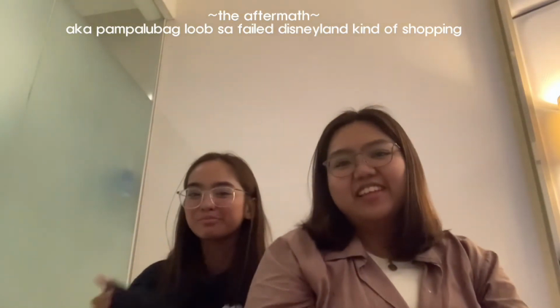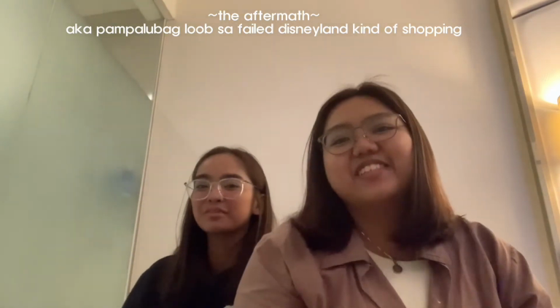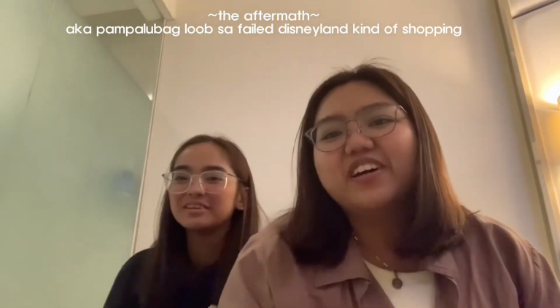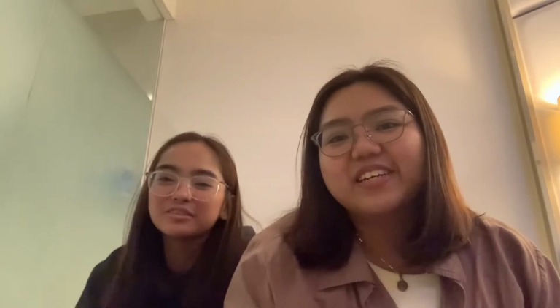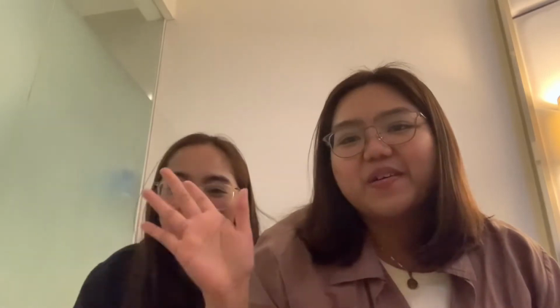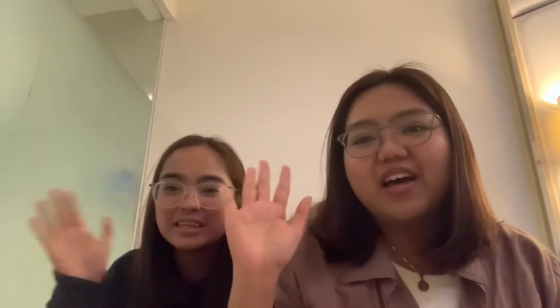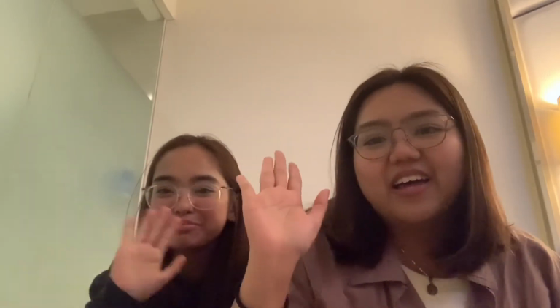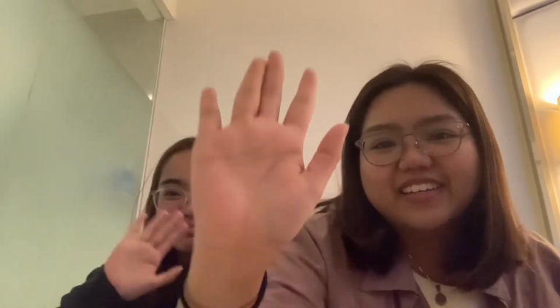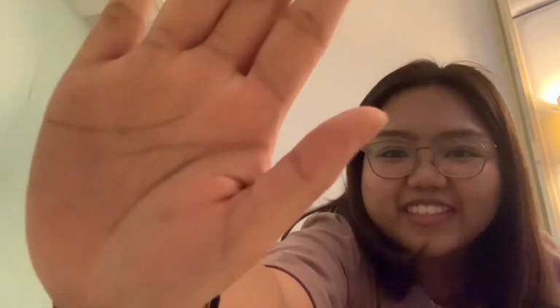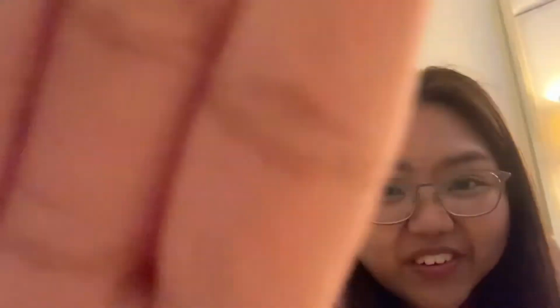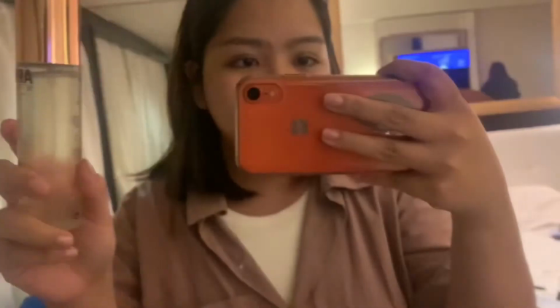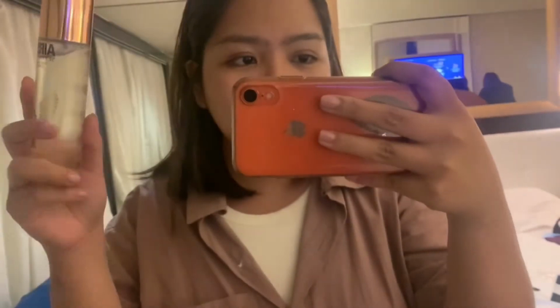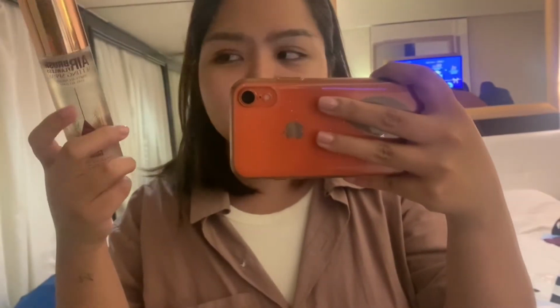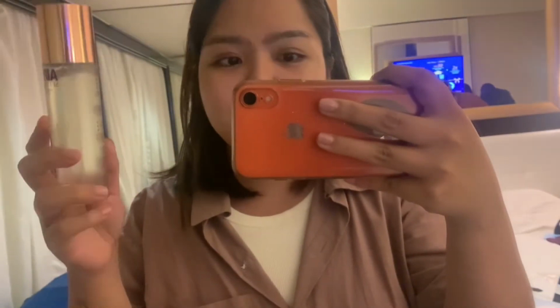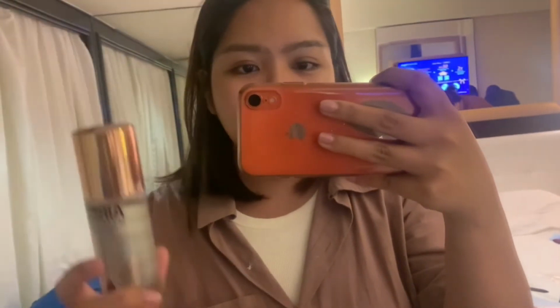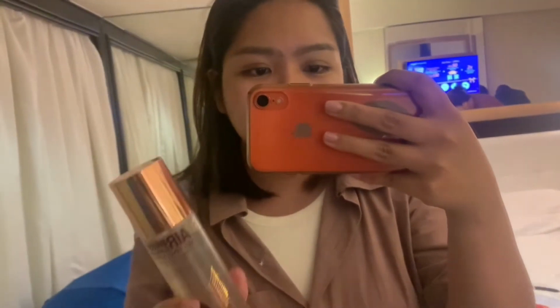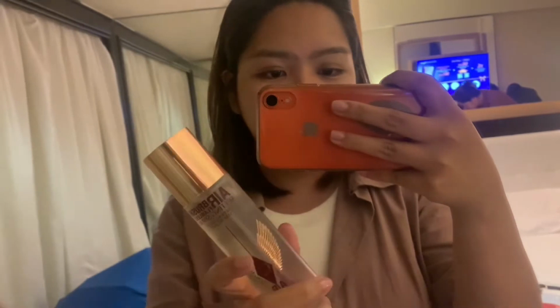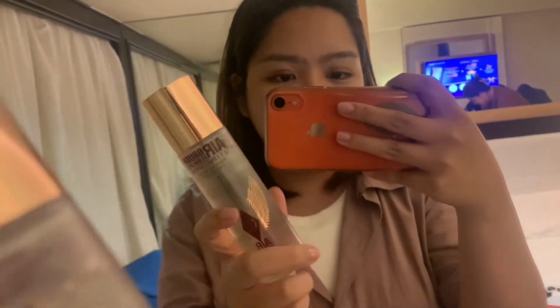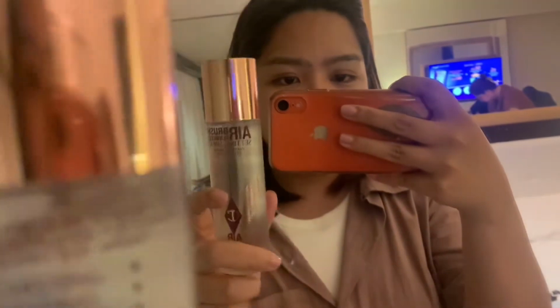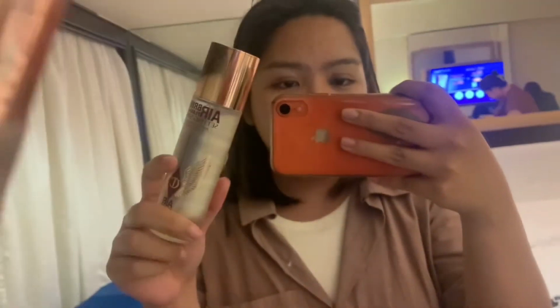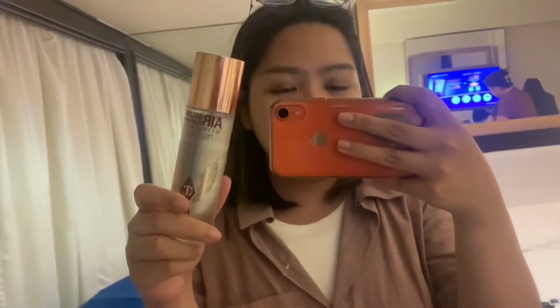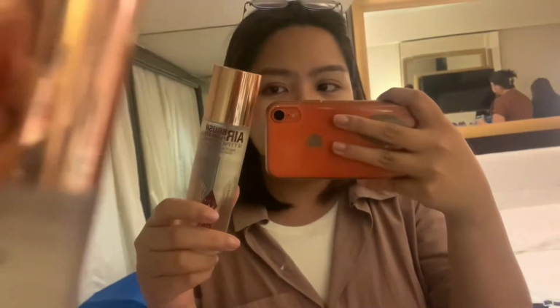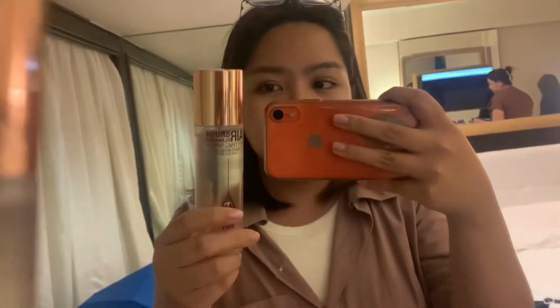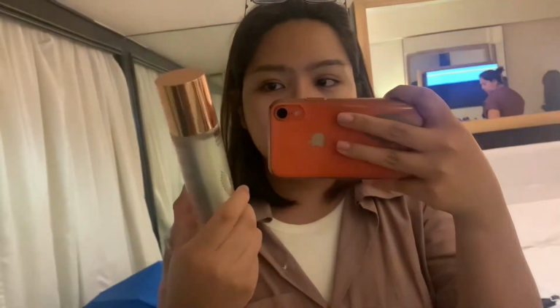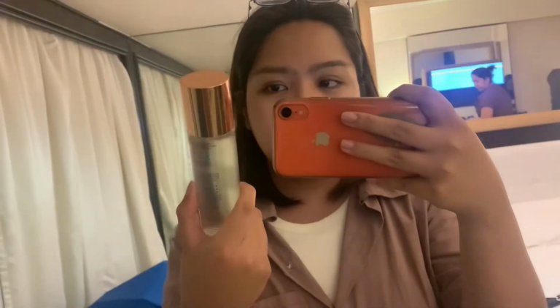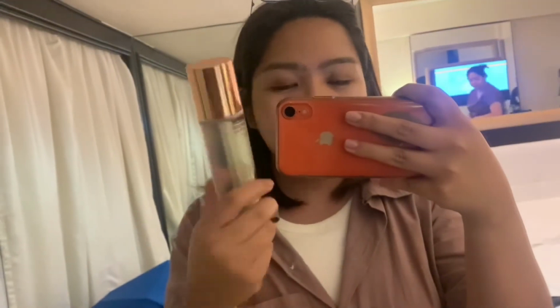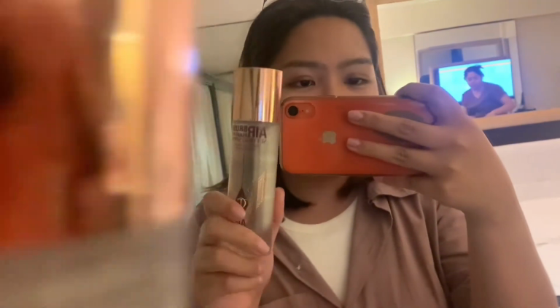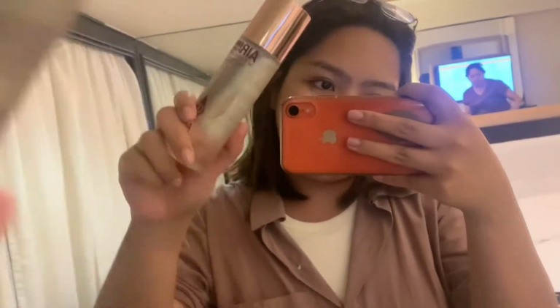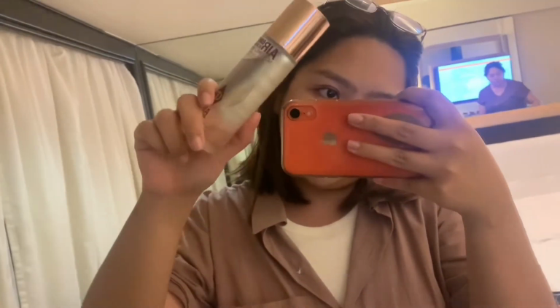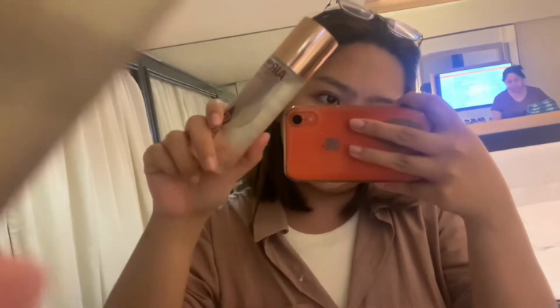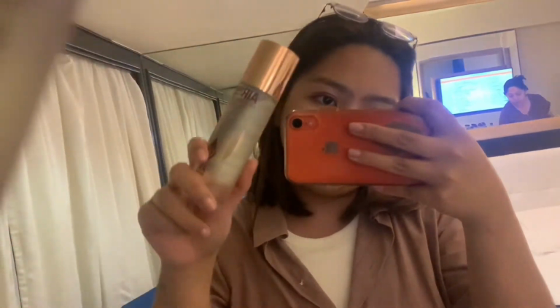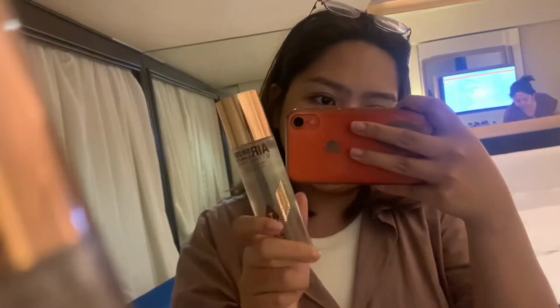Thanks for watching! Bye! Additional clip — nakalimutan ko isama sa haul: this Charlotte Tilbury setting spray. Kasi ginamit ko na siya. That's it!